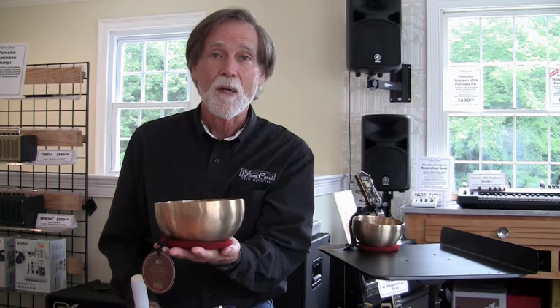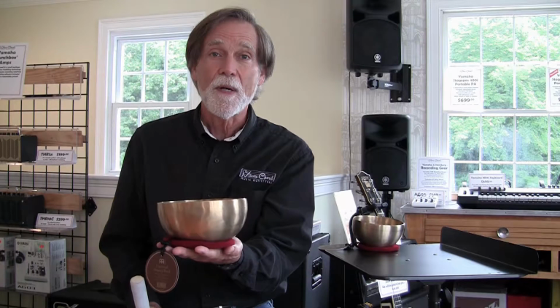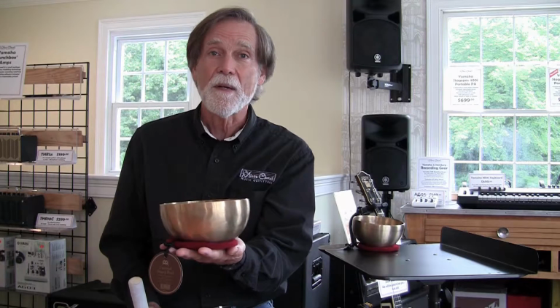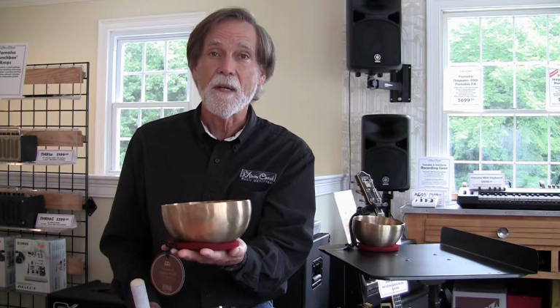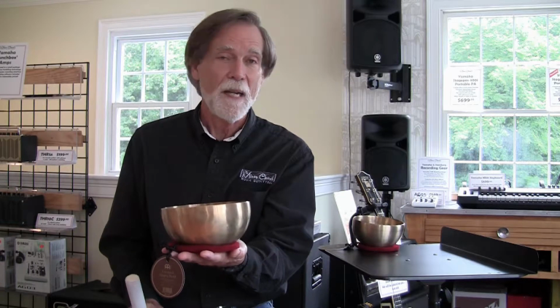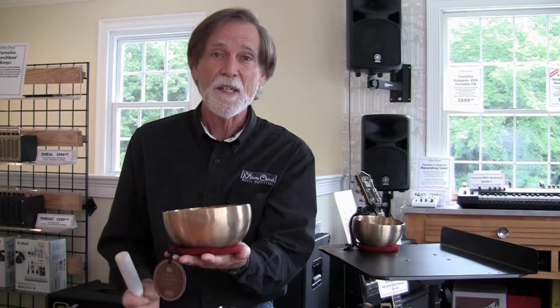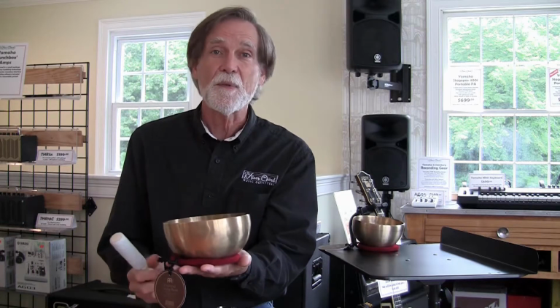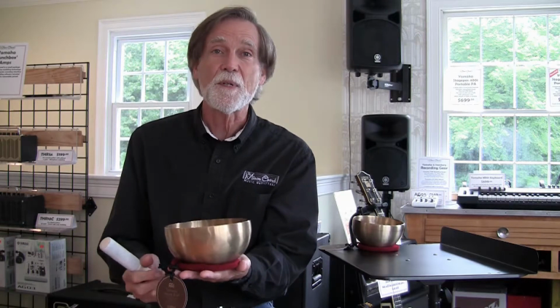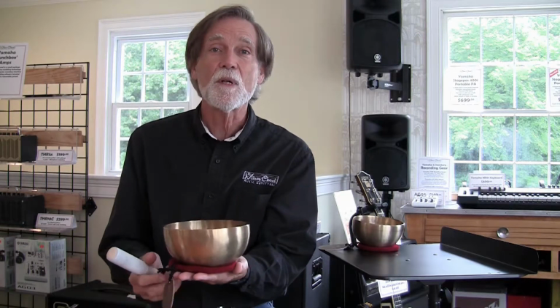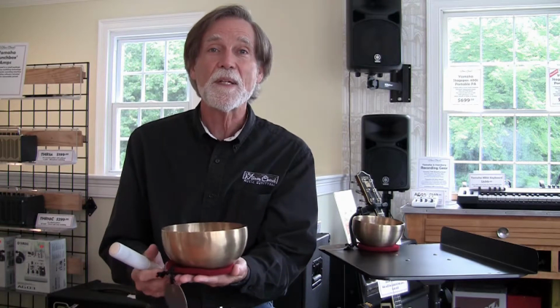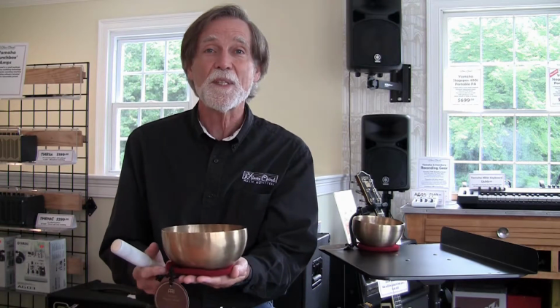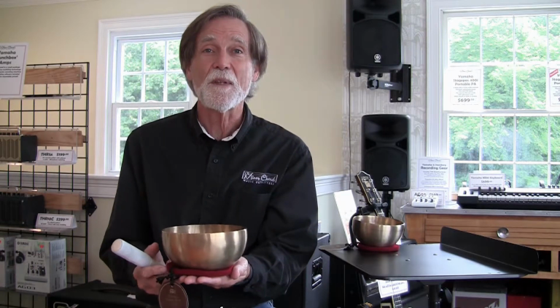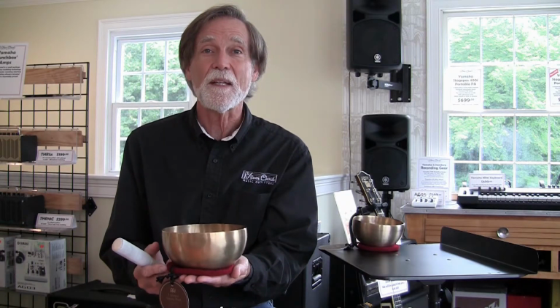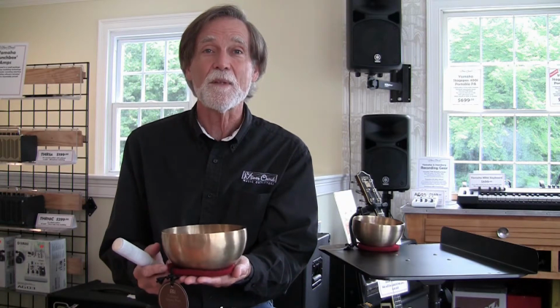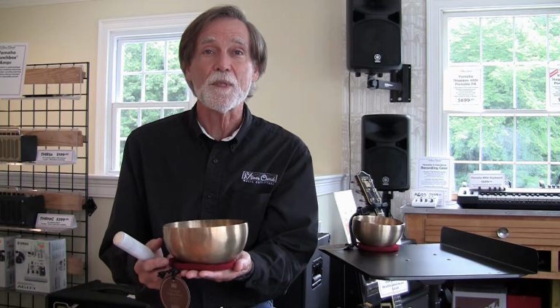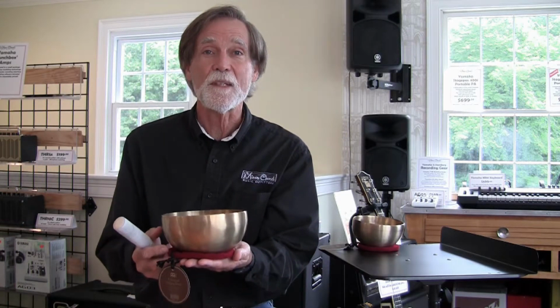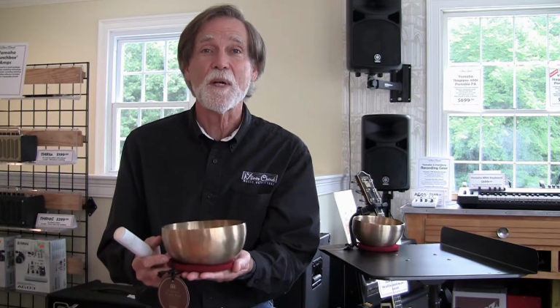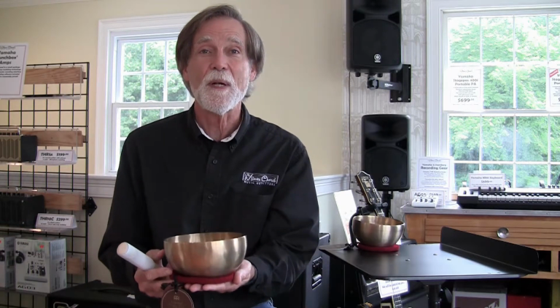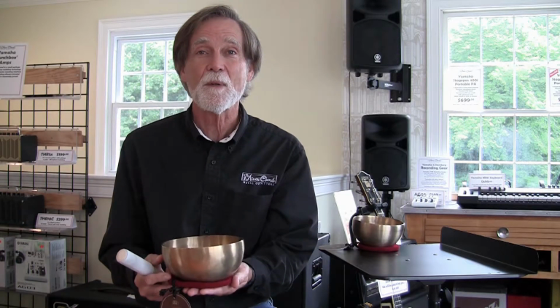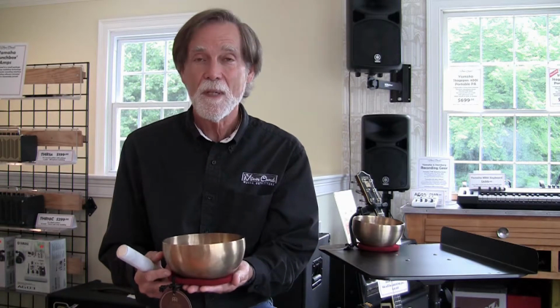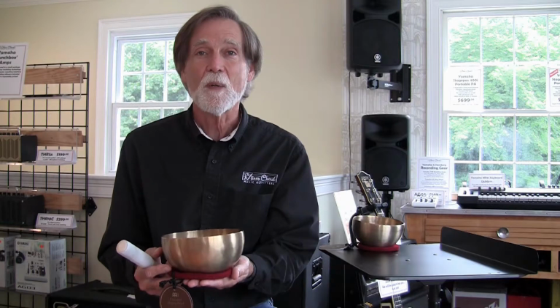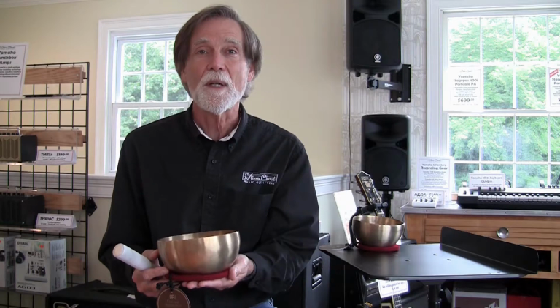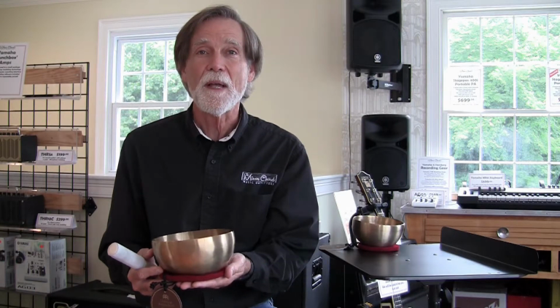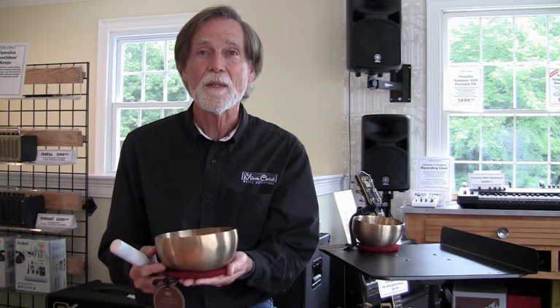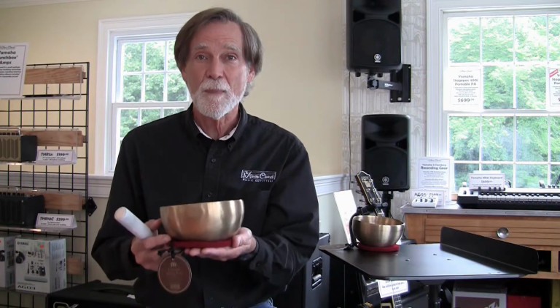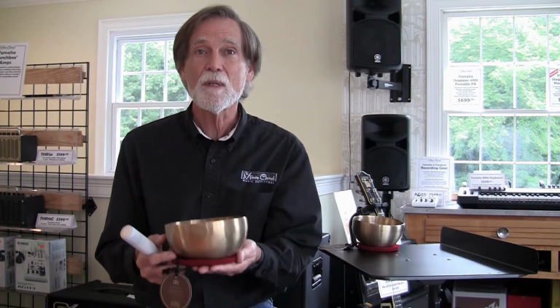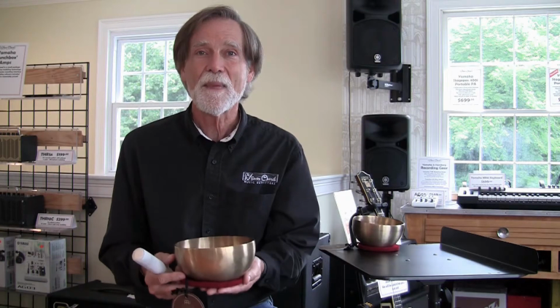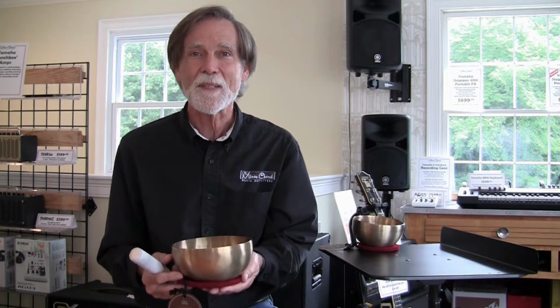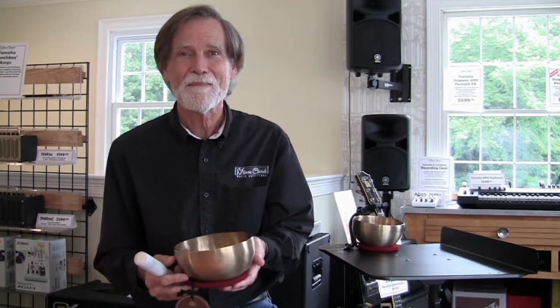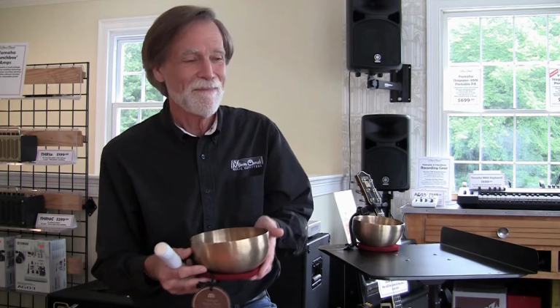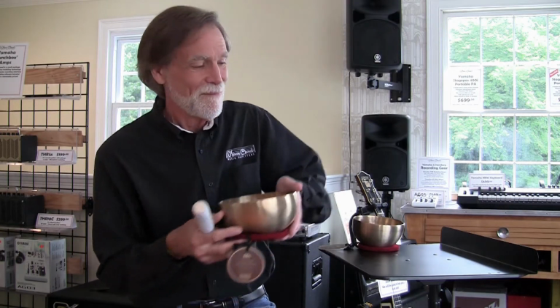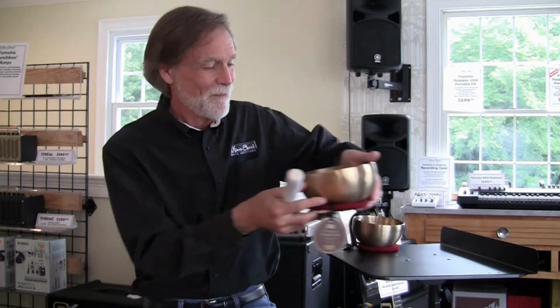Come on in, and as I said, if you're into yoga, meditation, anything like that, or you just like to try them out, come on in and give them a look. Thanks.